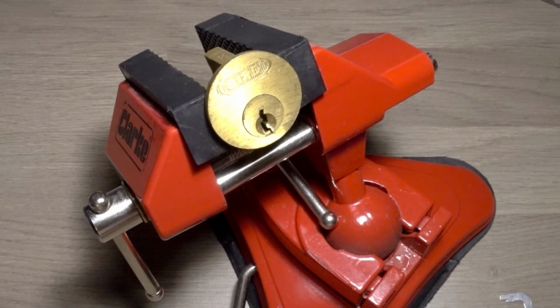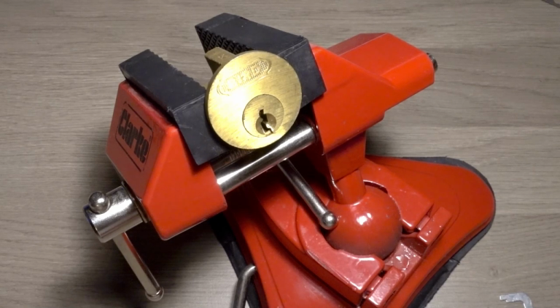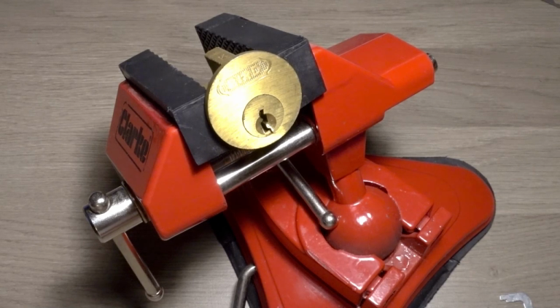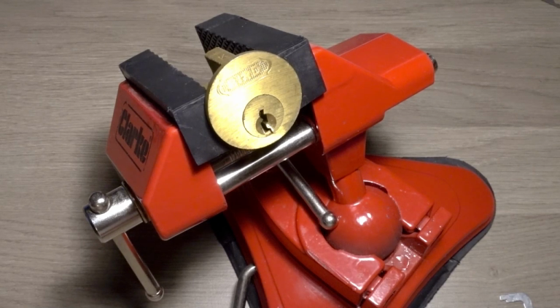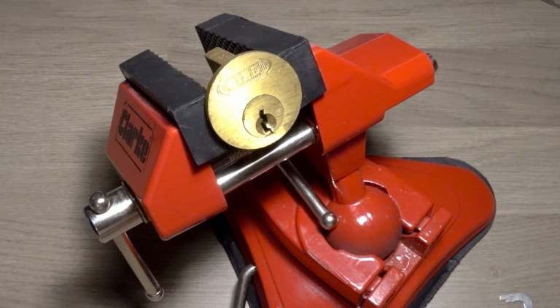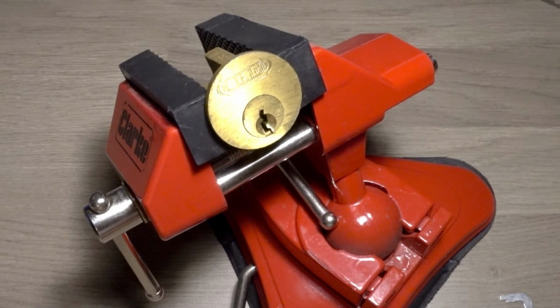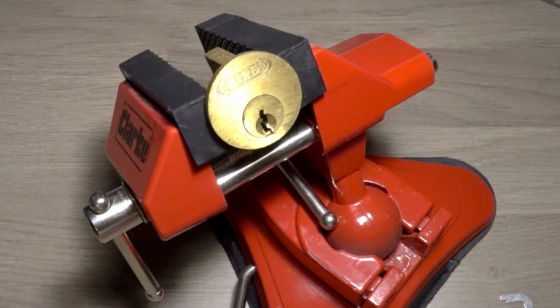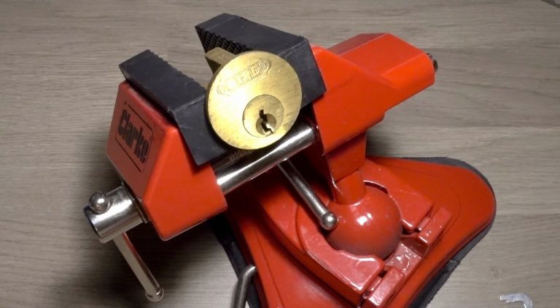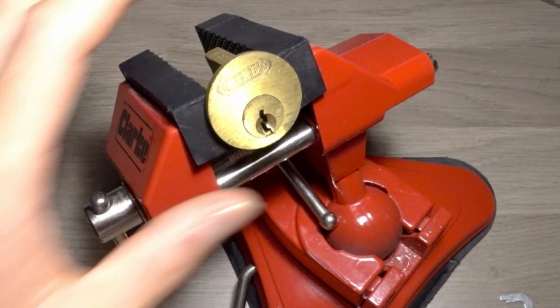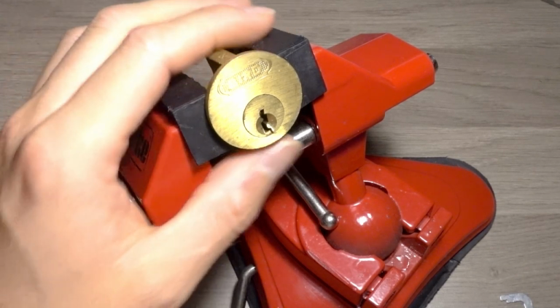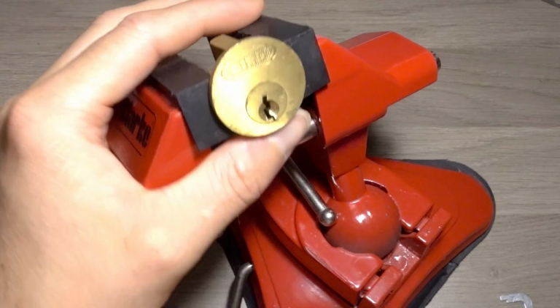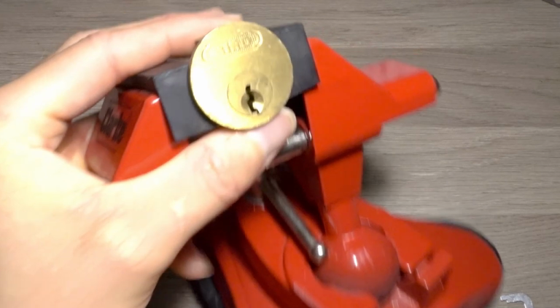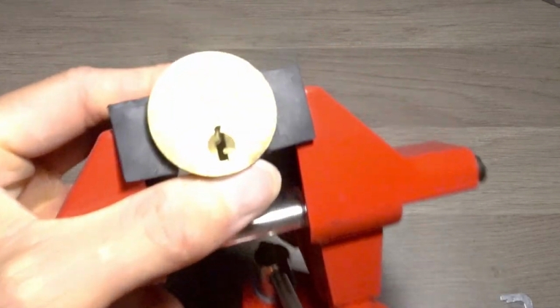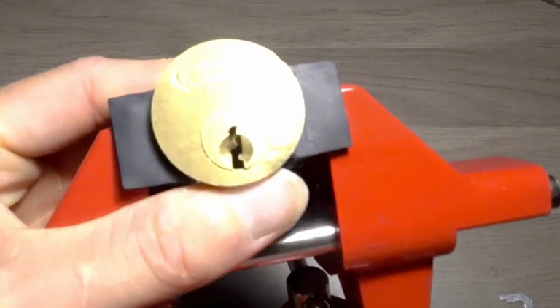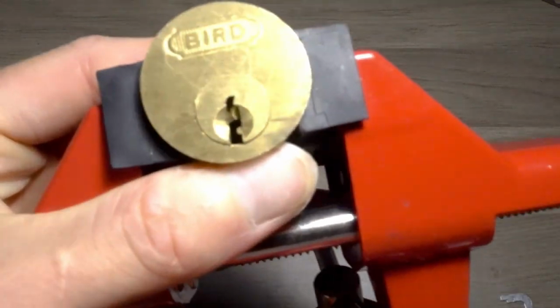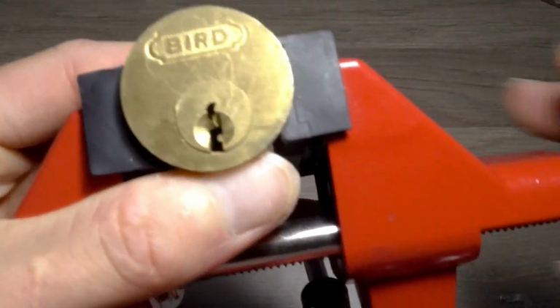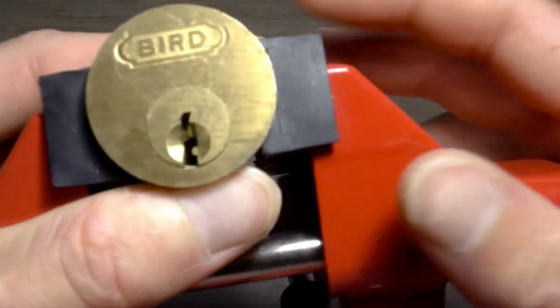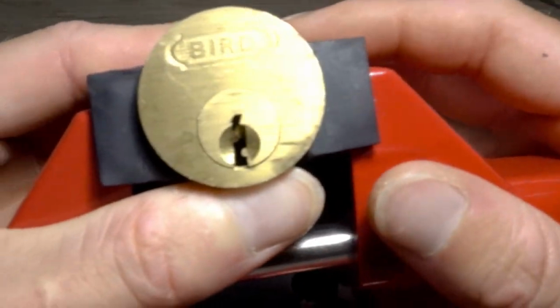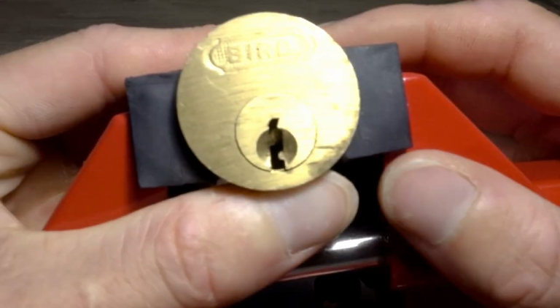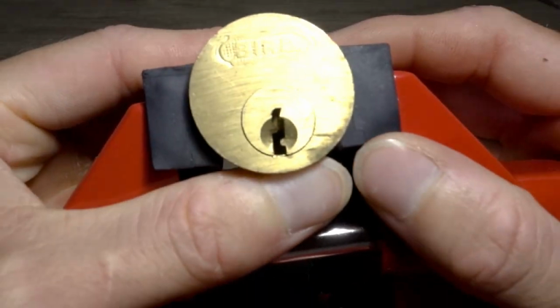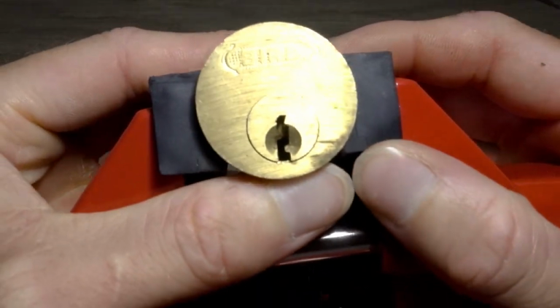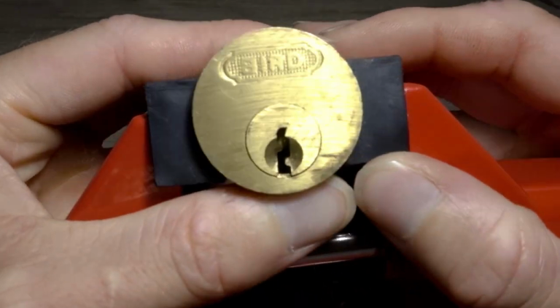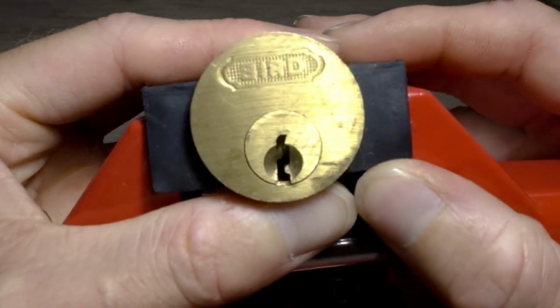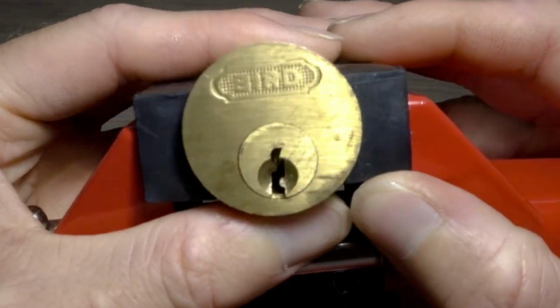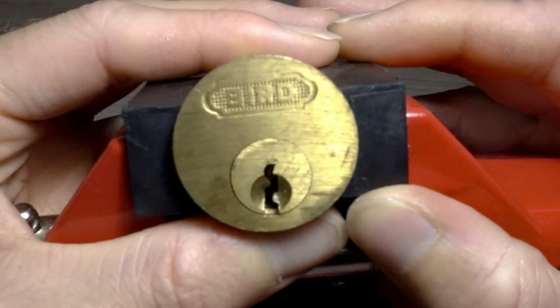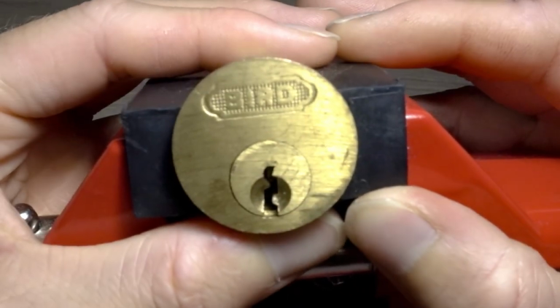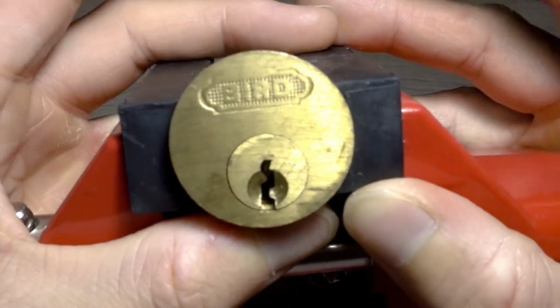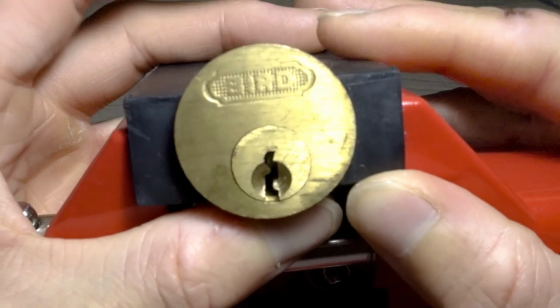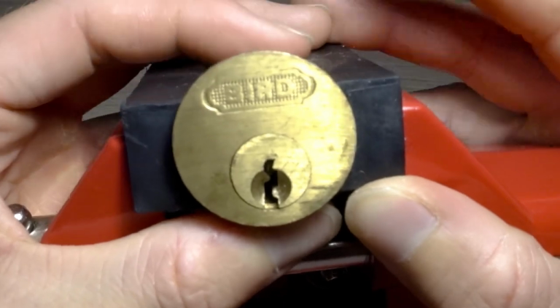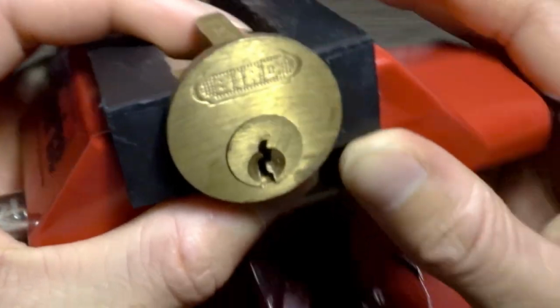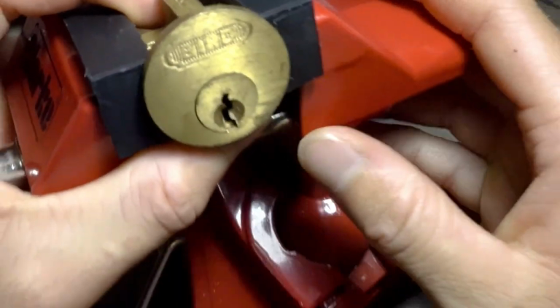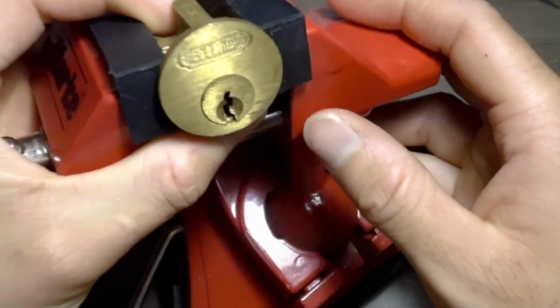This is Jack the Picker and in today's video I'm going to be picking this bird. It's a cylinder lock. I've actually picked it on this channel before but never in a vice.